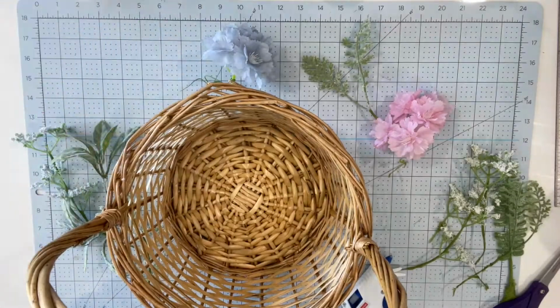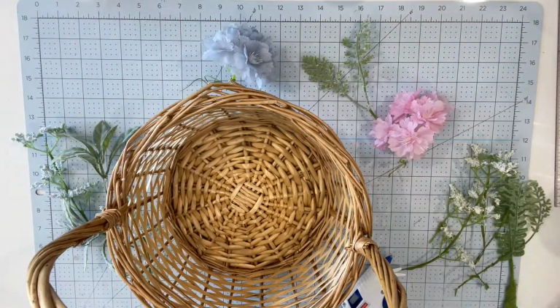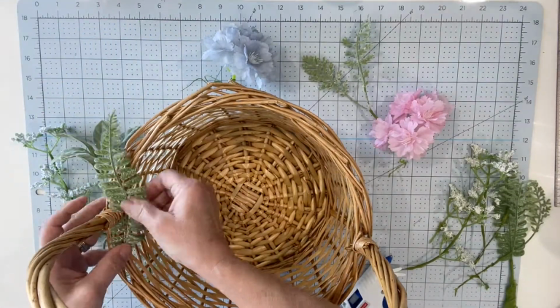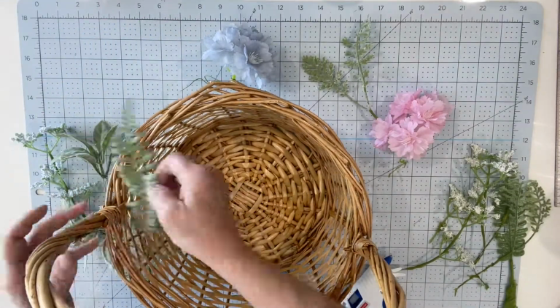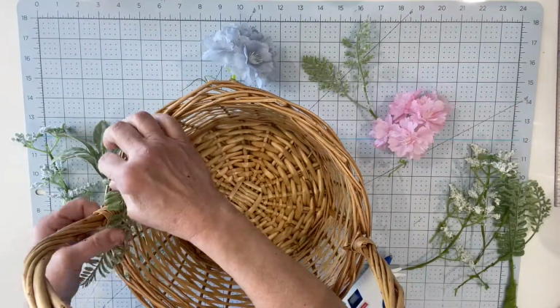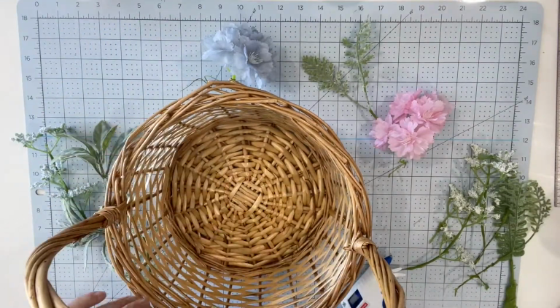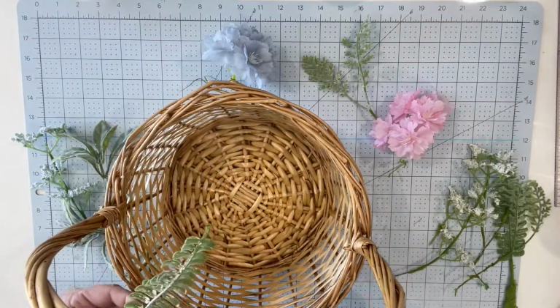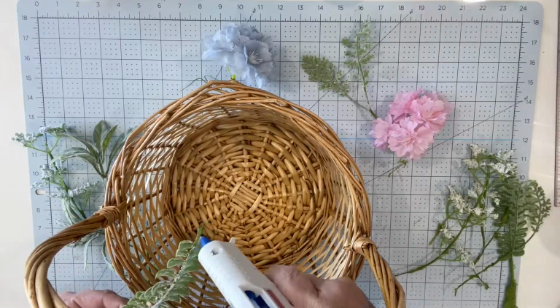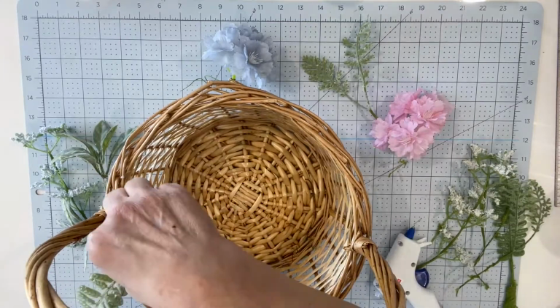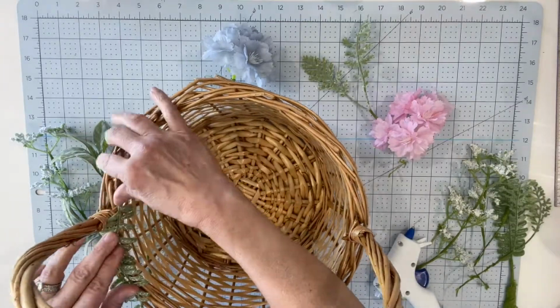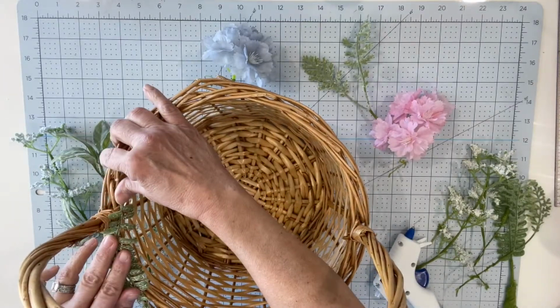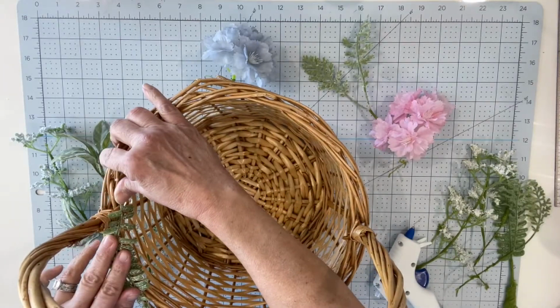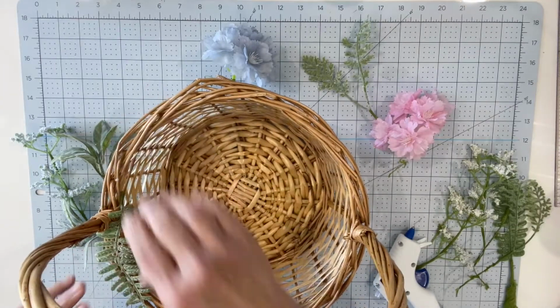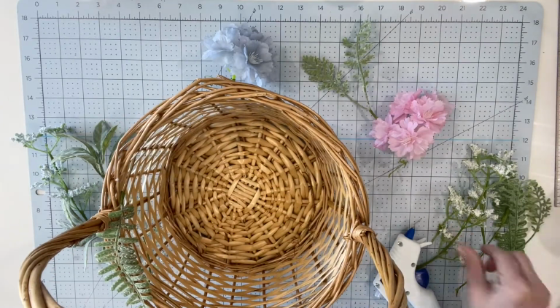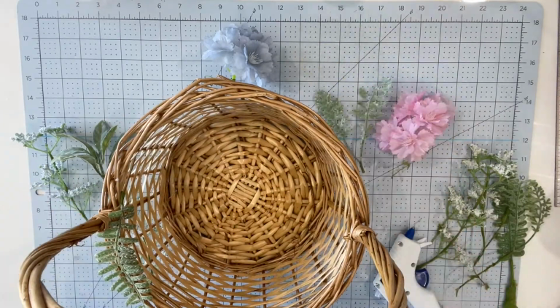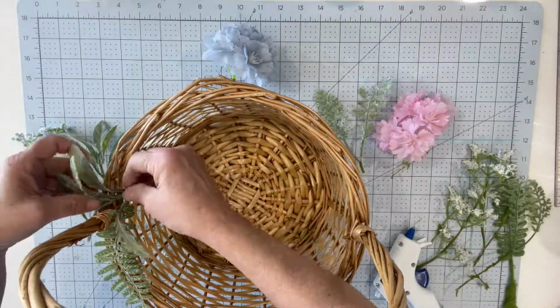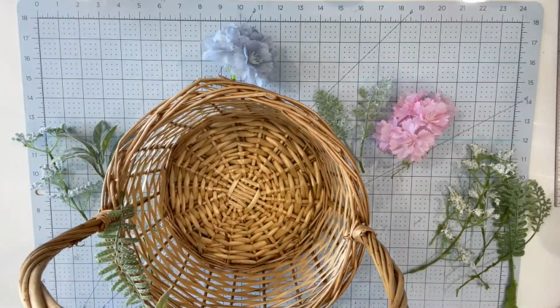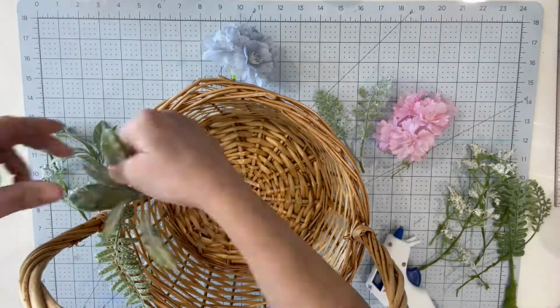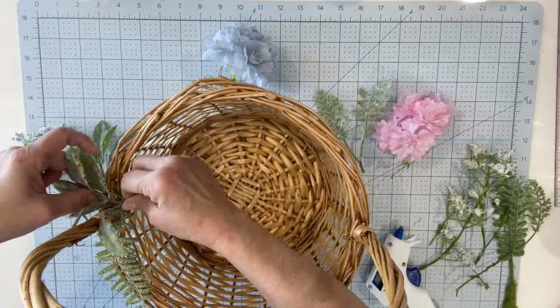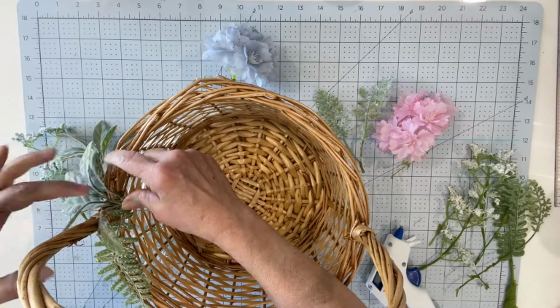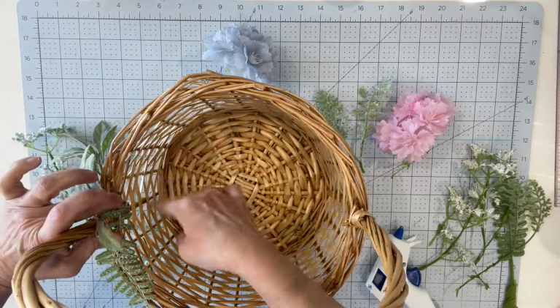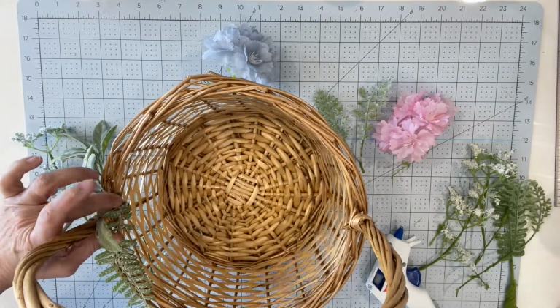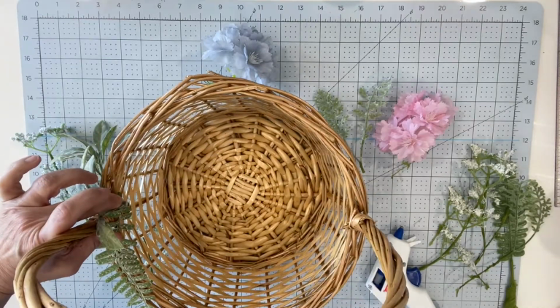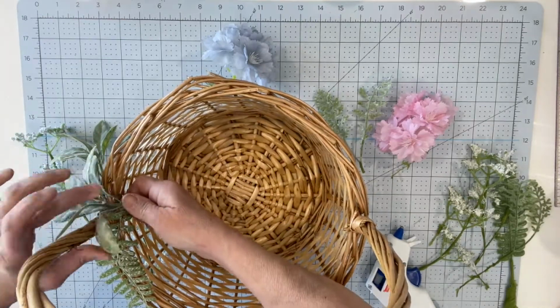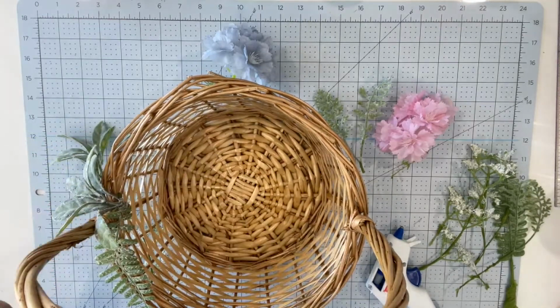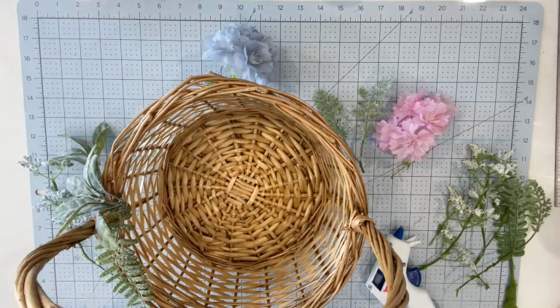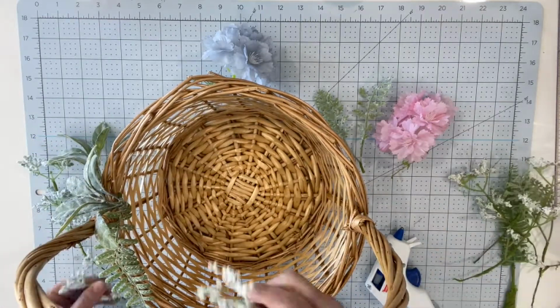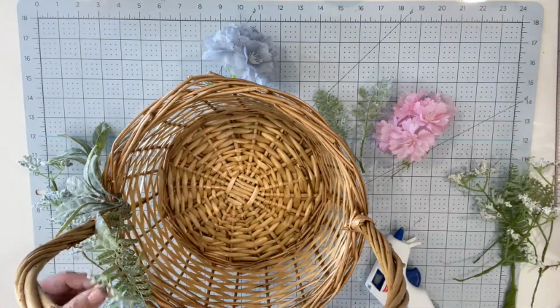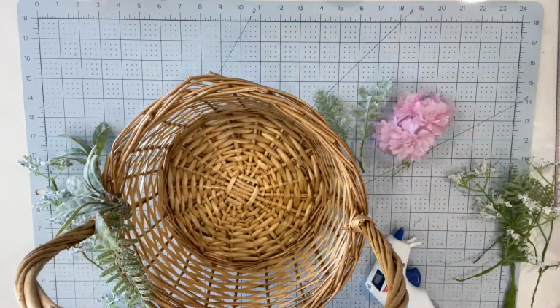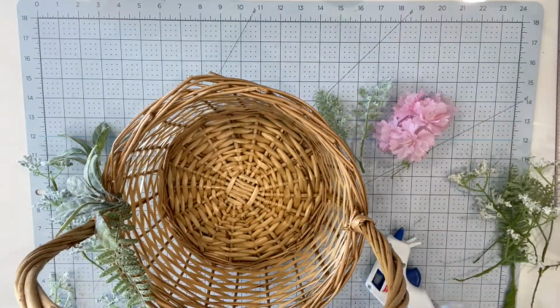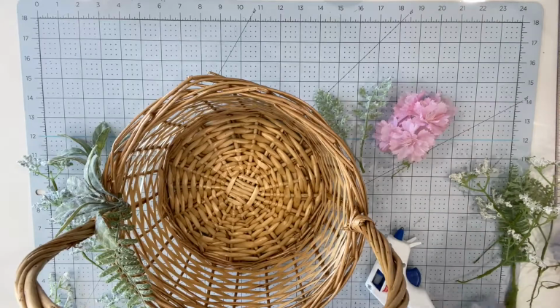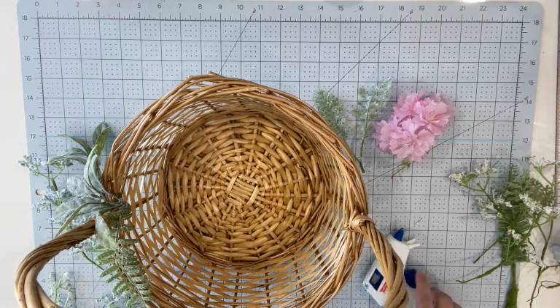I have not messed with flowers very much in my lifetime, but I figured, hey, how hard can it be? These were so easy to tear apart, so I tore them apart and then kind of spread them out and decided what I wanted to go where.